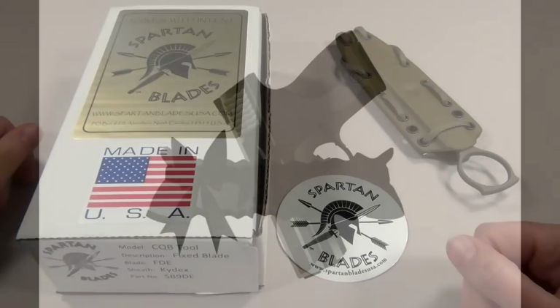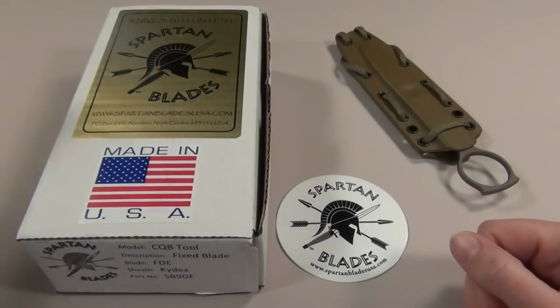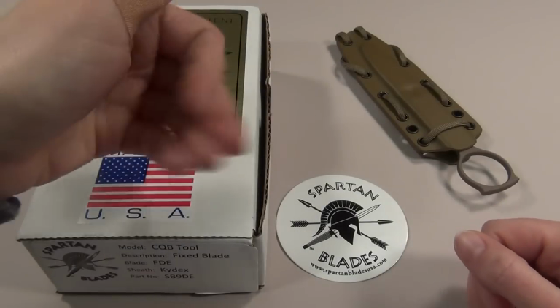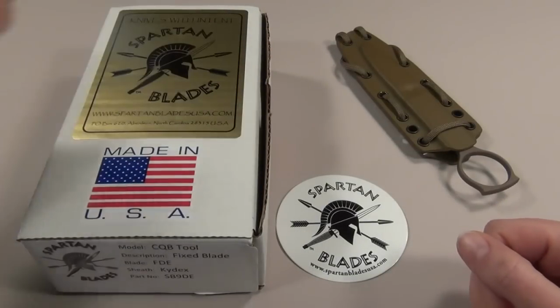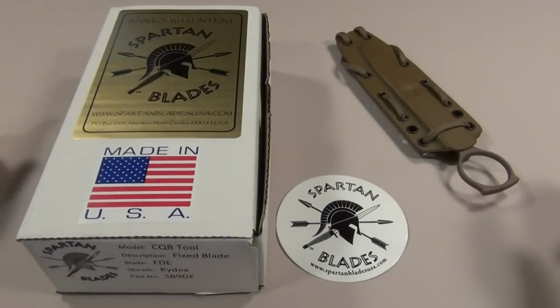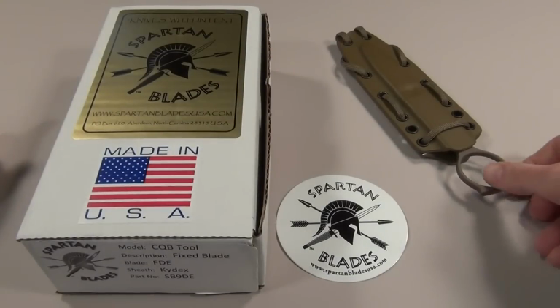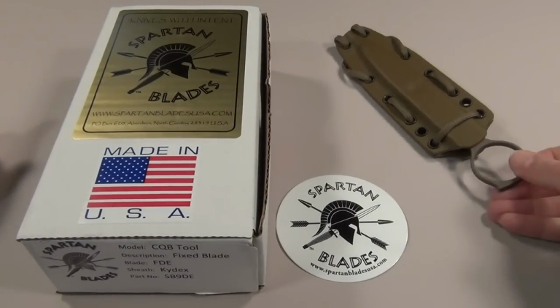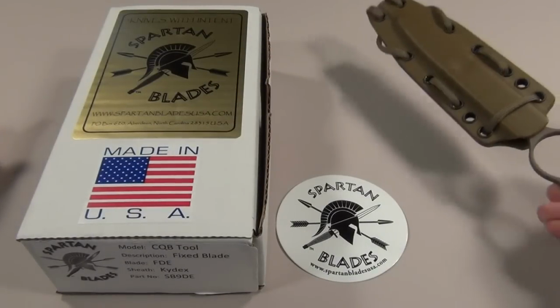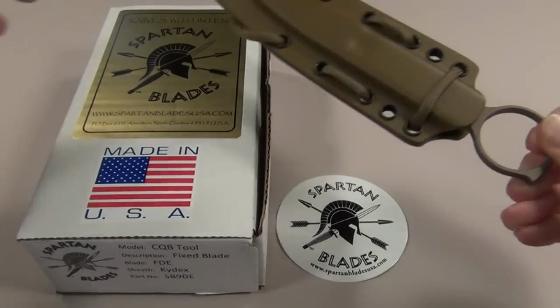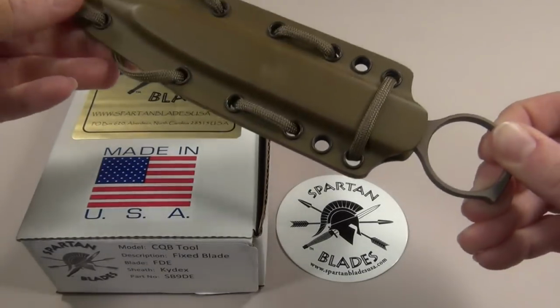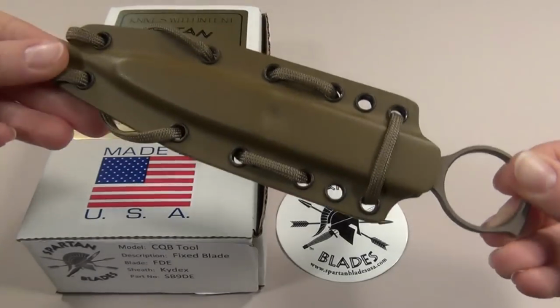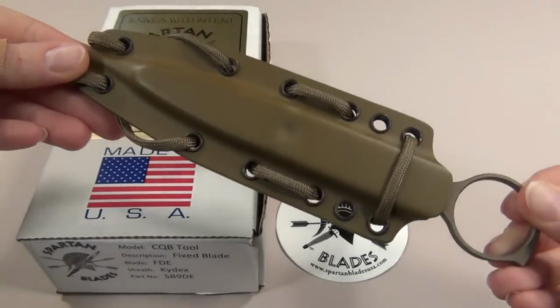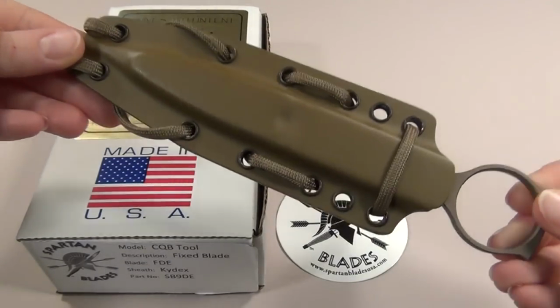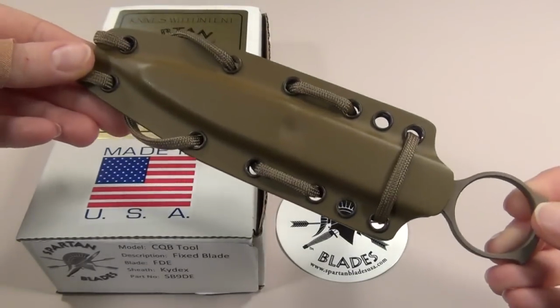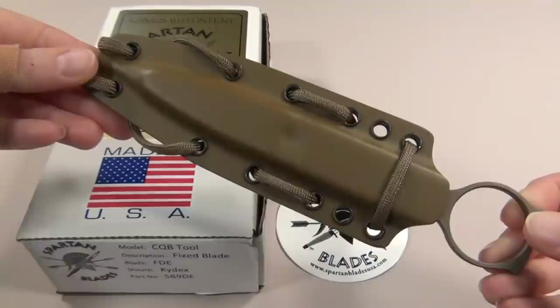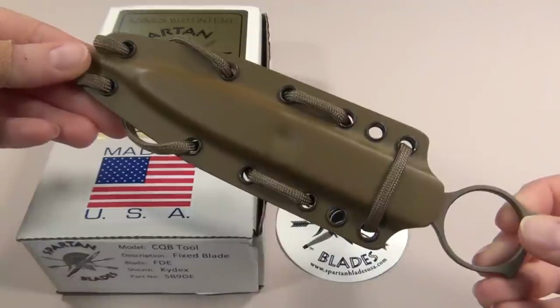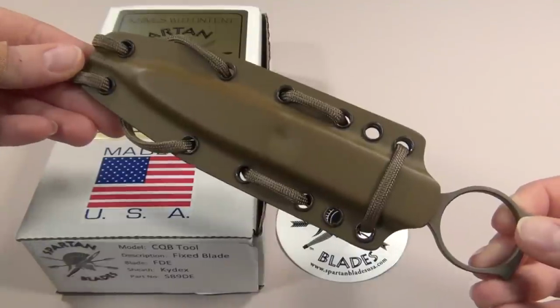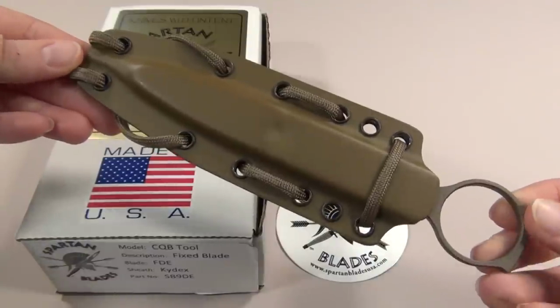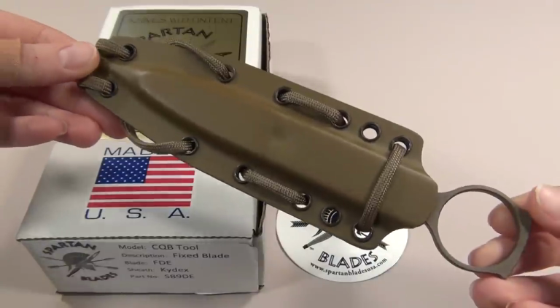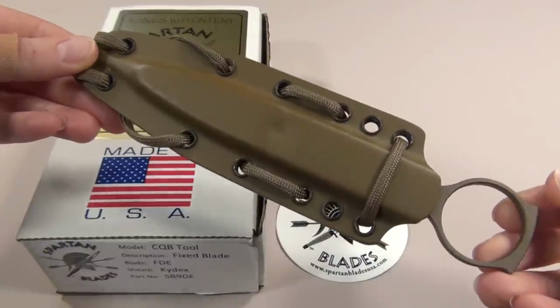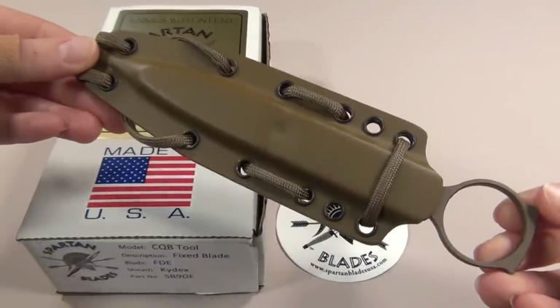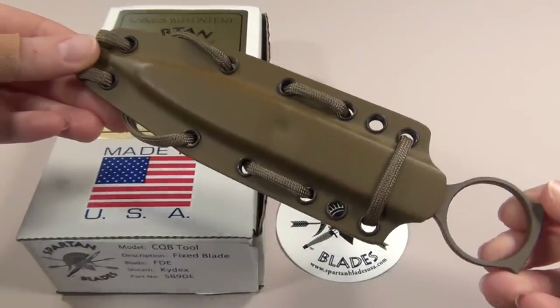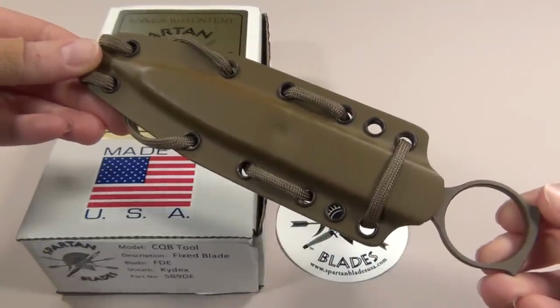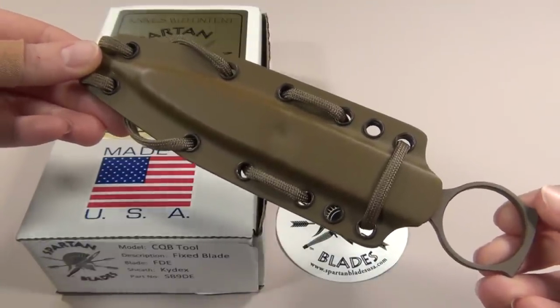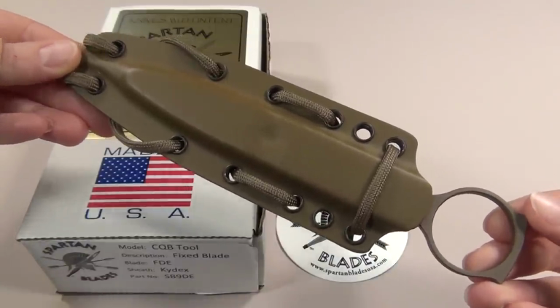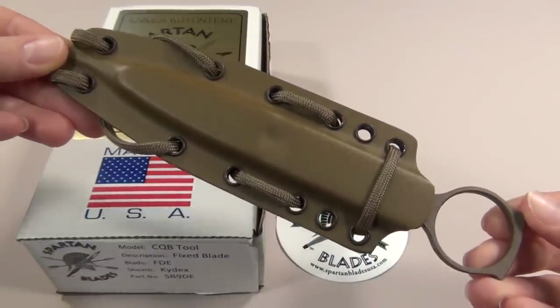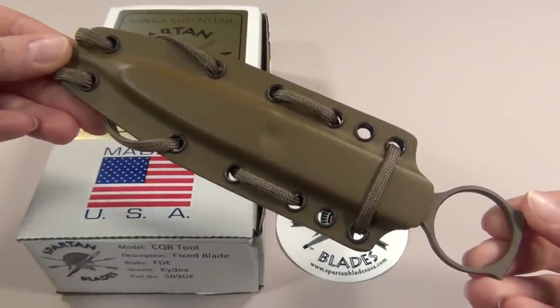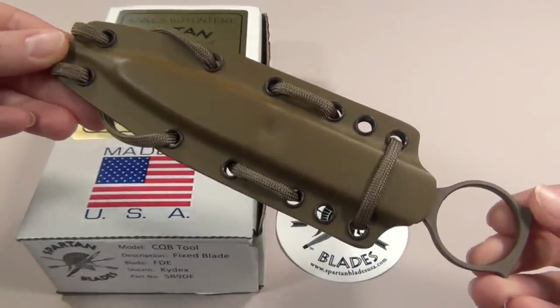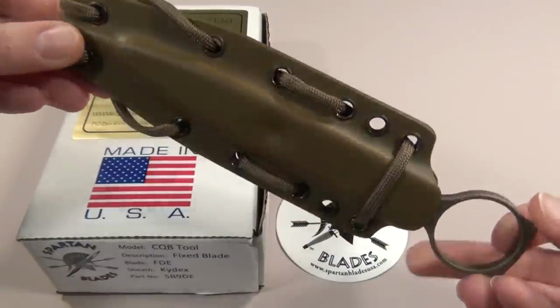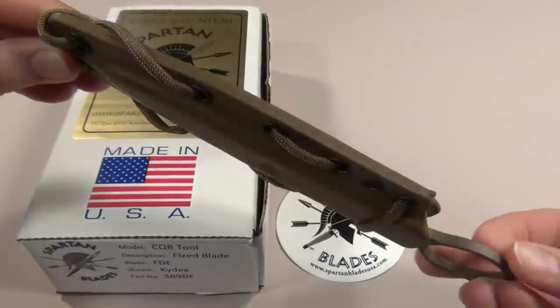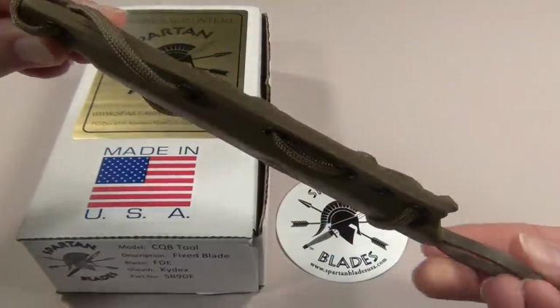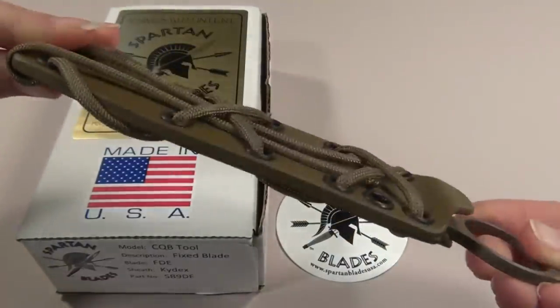Hey guys! Today I'm doing a review of this unique little ring knife which you may have seen in another video of mine. It's from Spartan Blades and it's called the CQB tool, which stands for Close Quarters Battle.